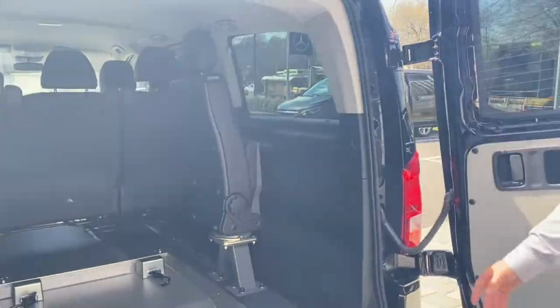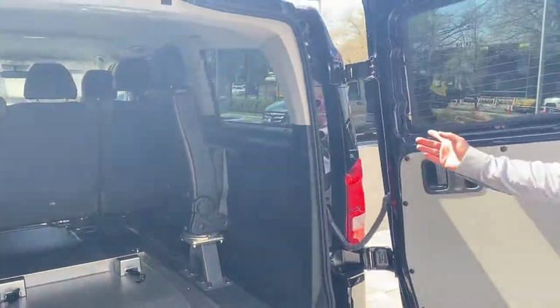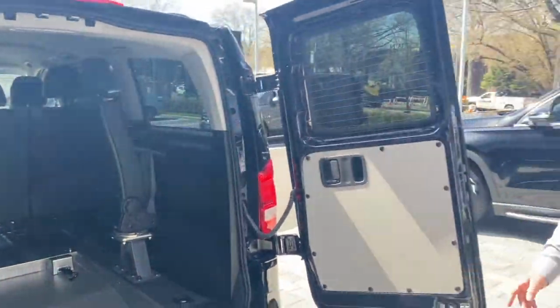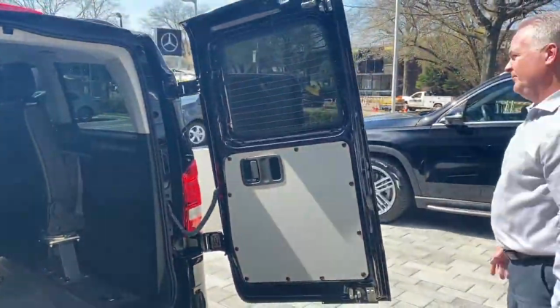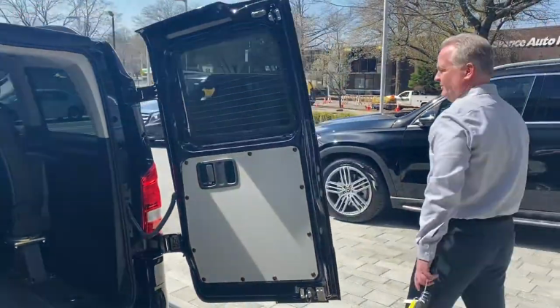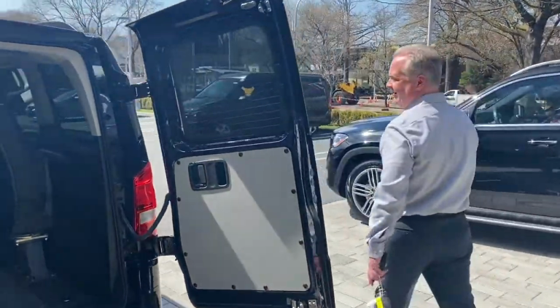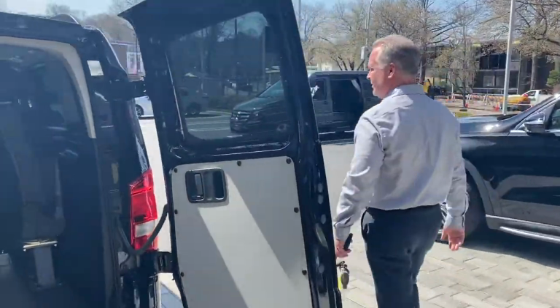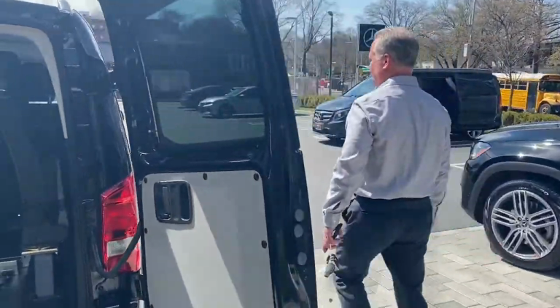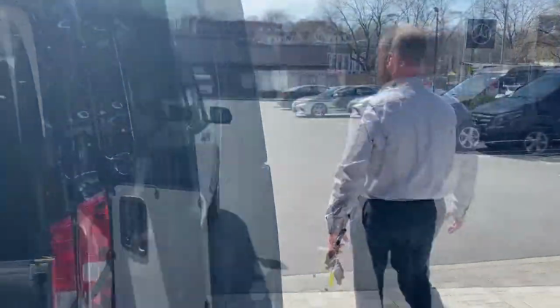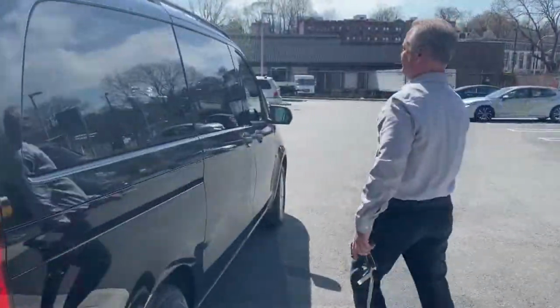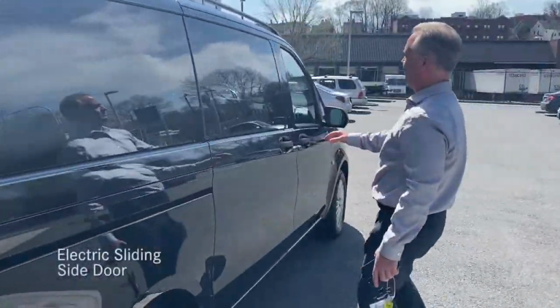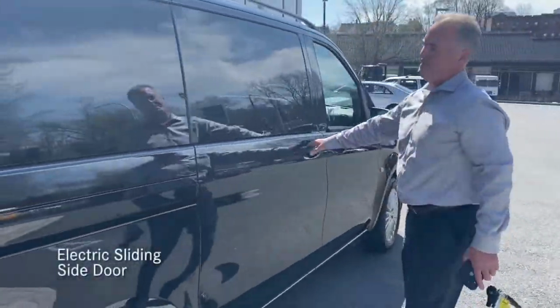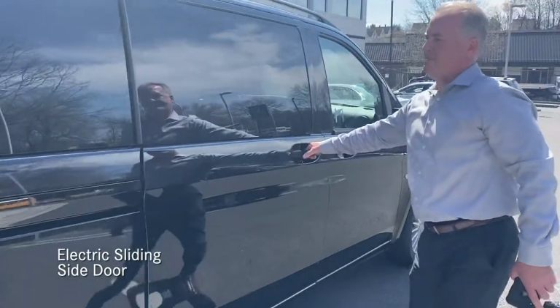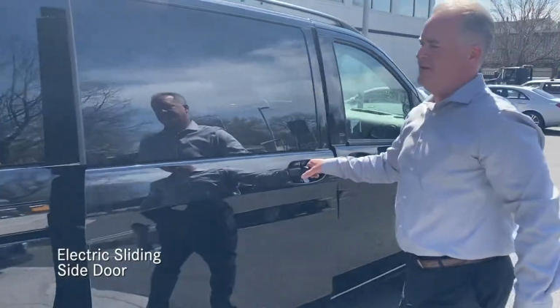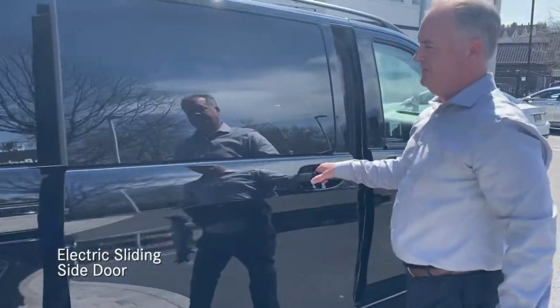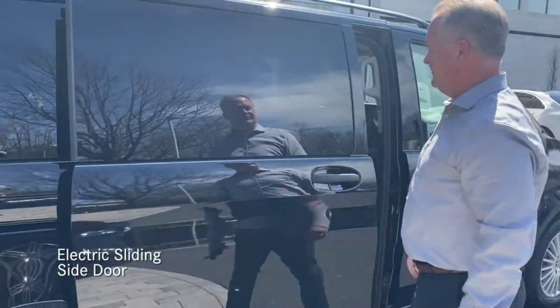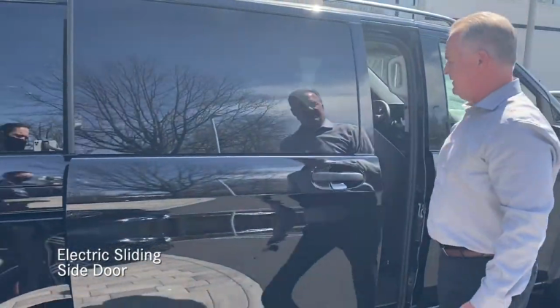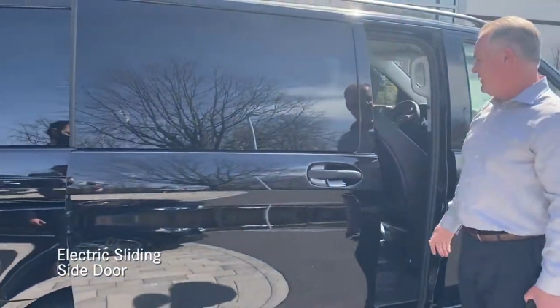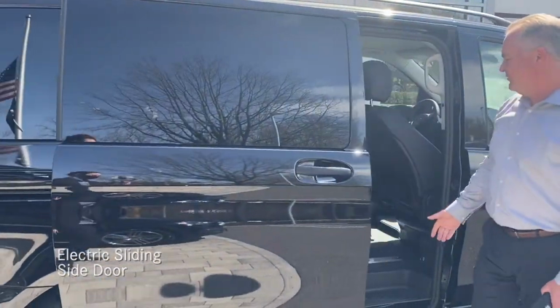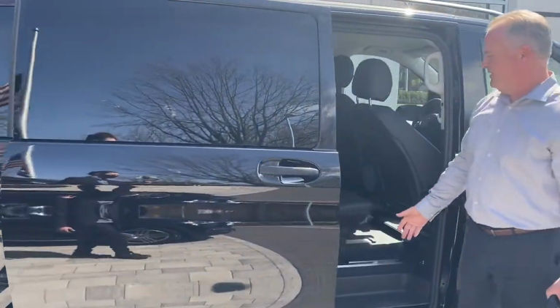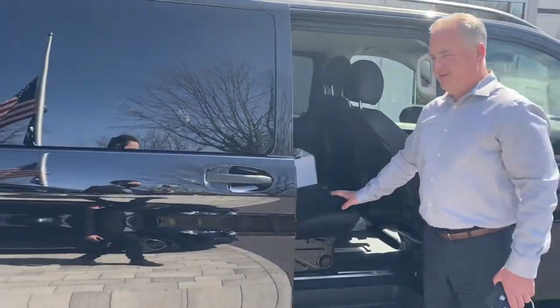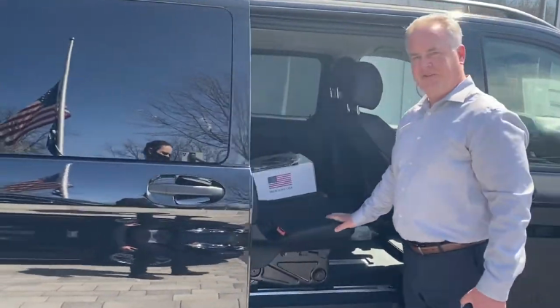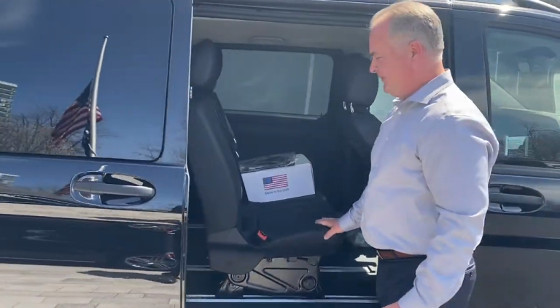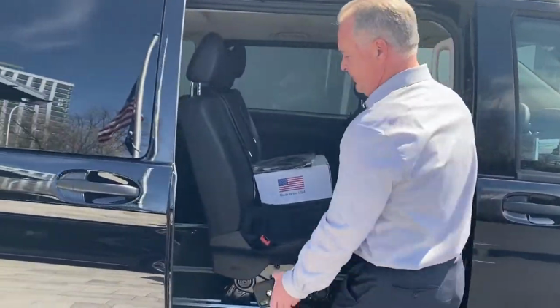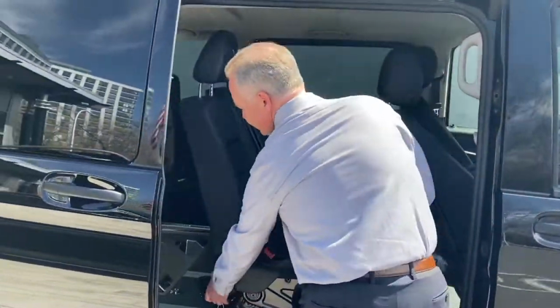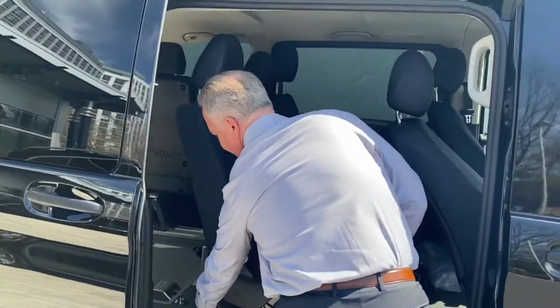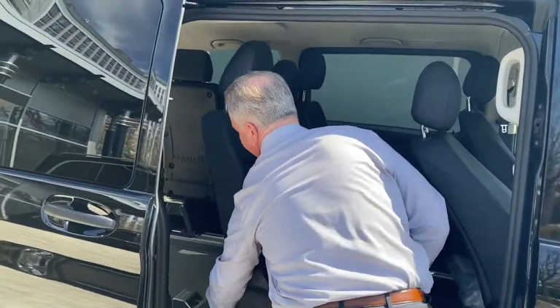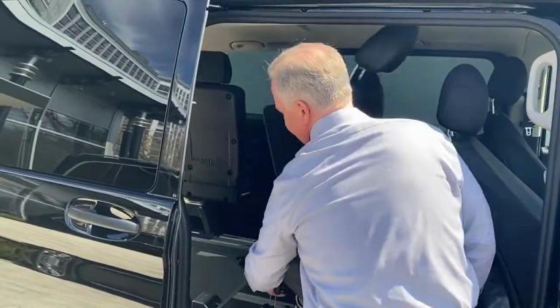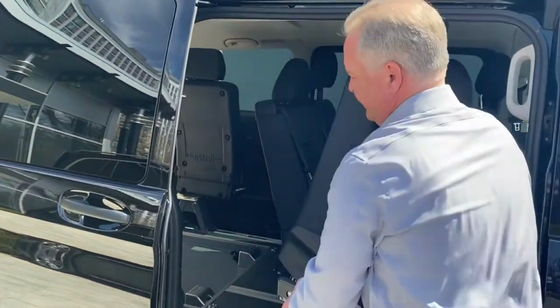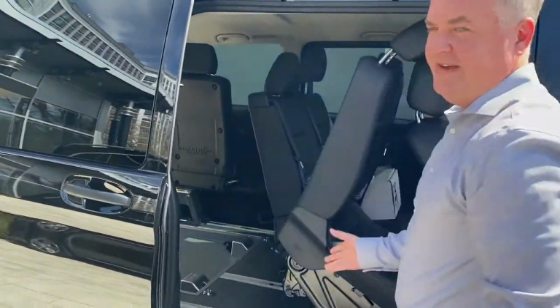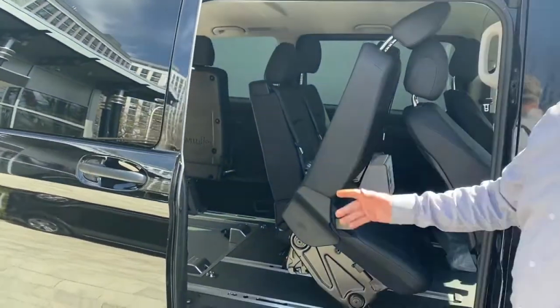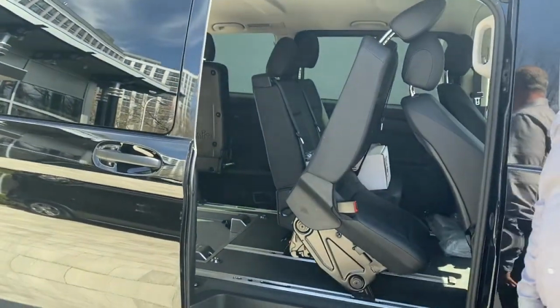On the side, there are electric sliding doors, and this chair flips forward for easy access to the rear.